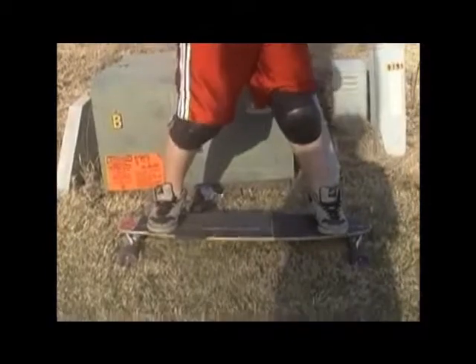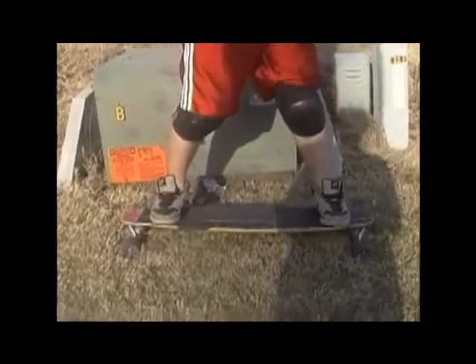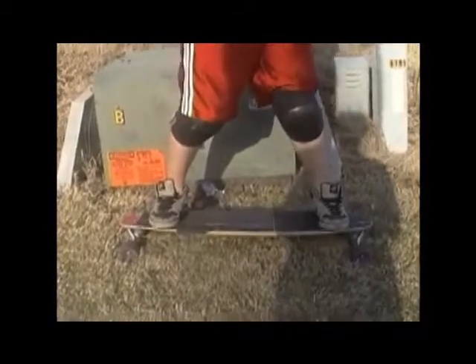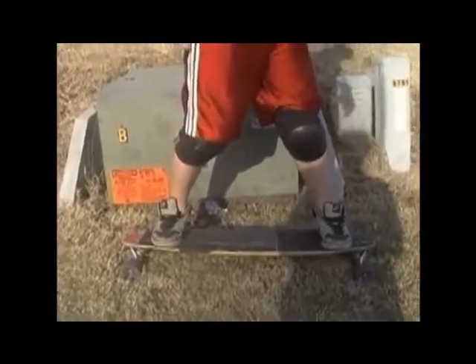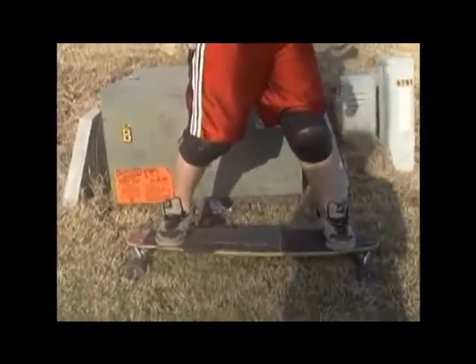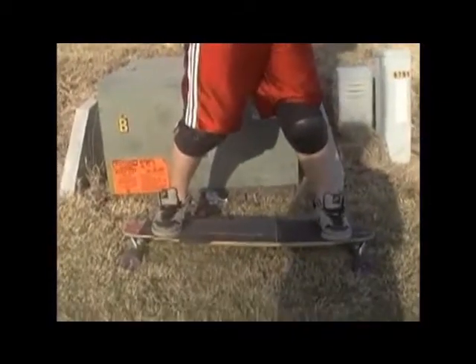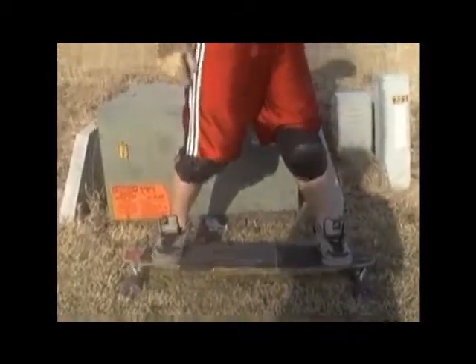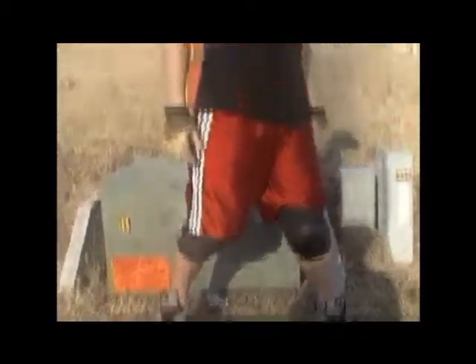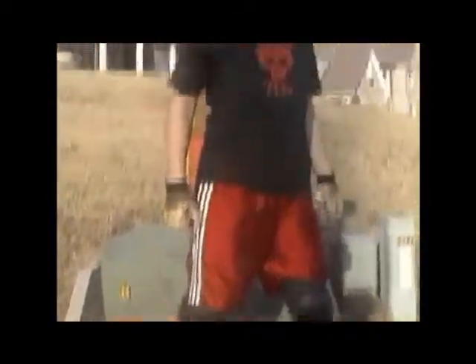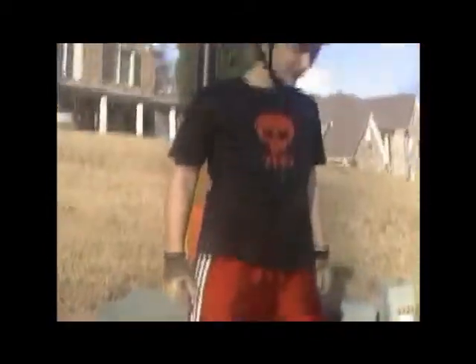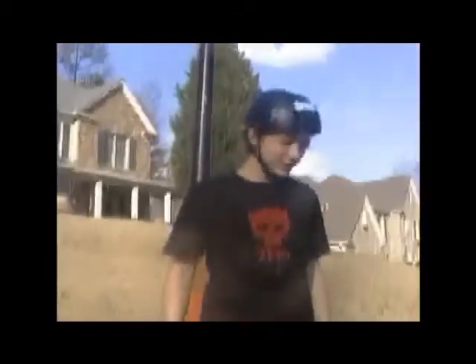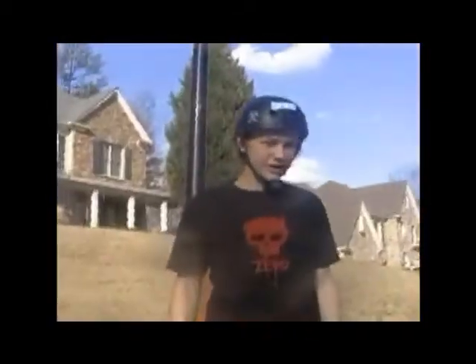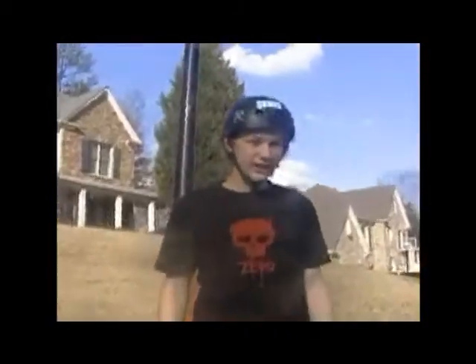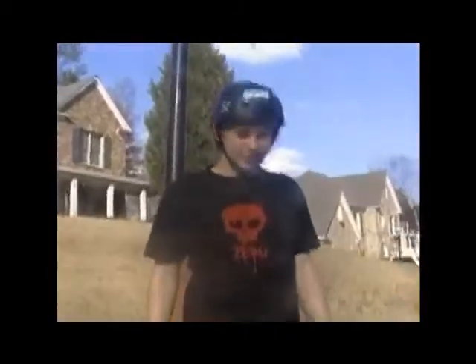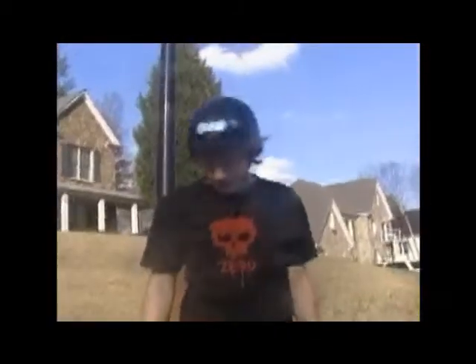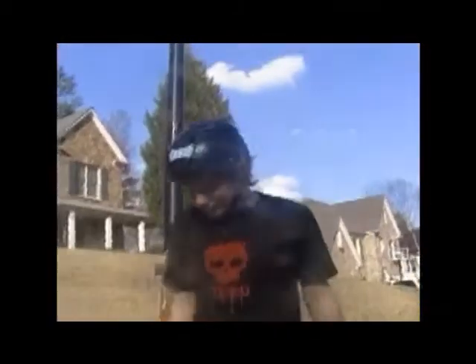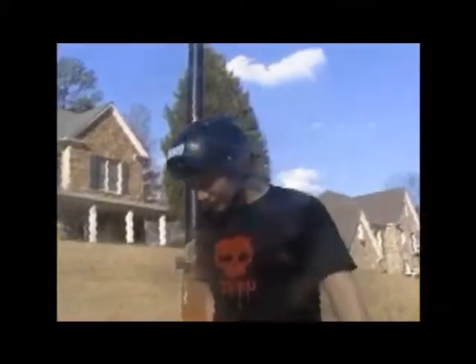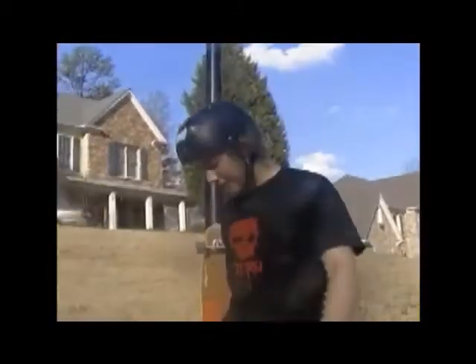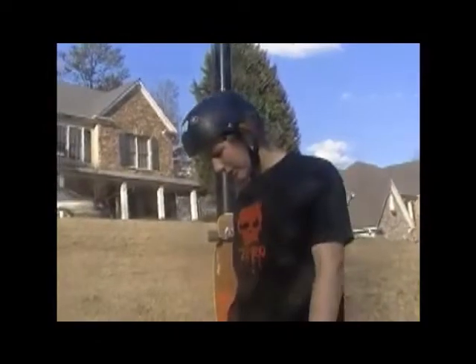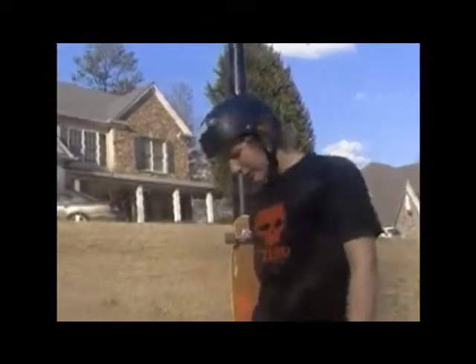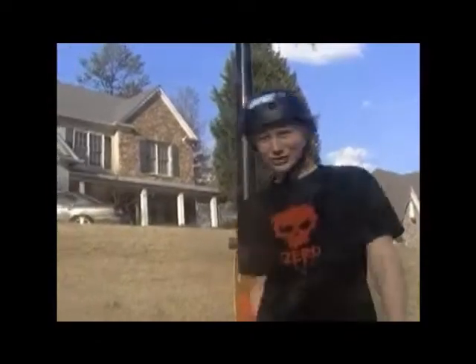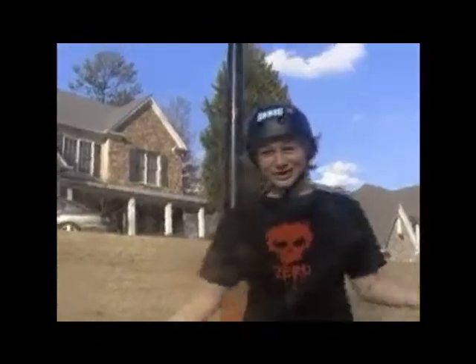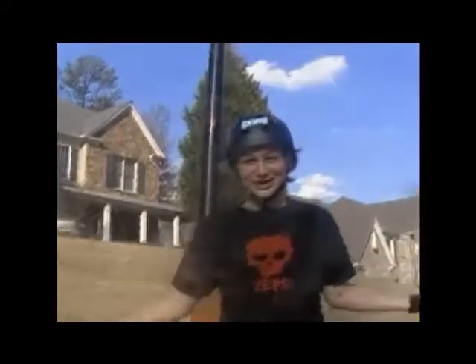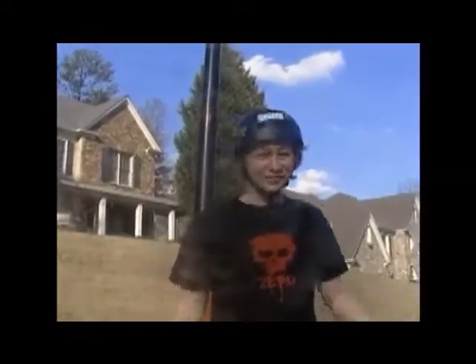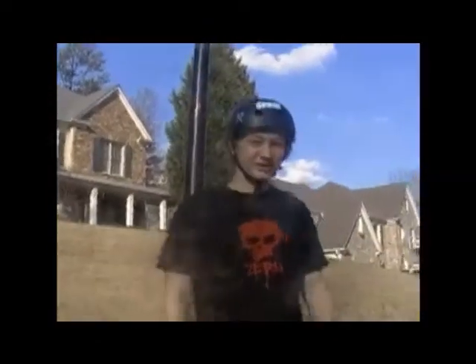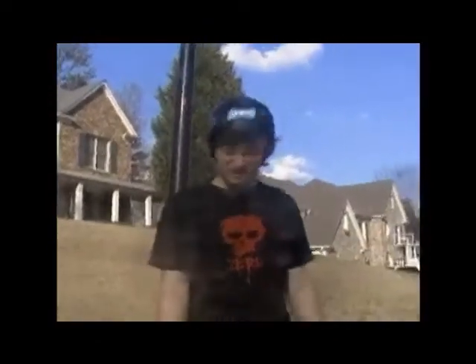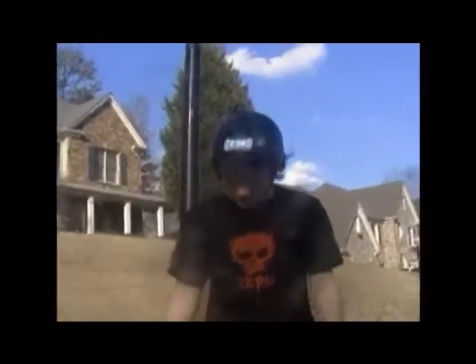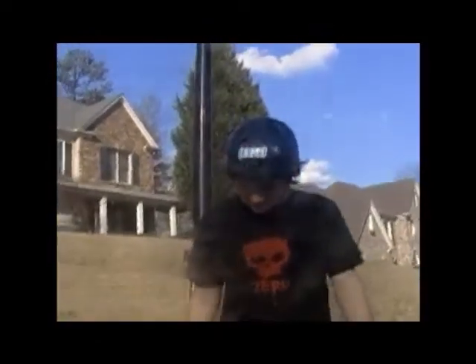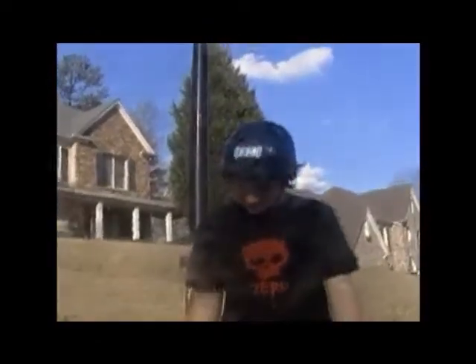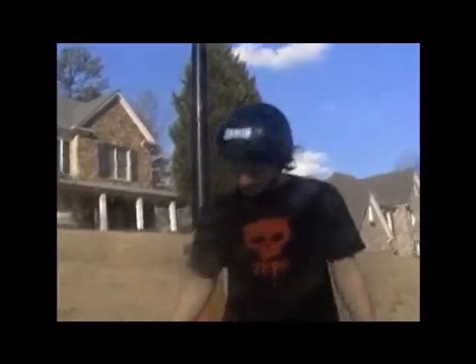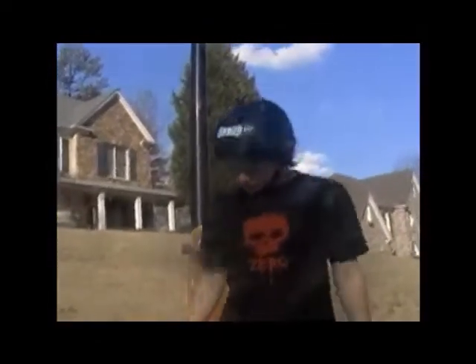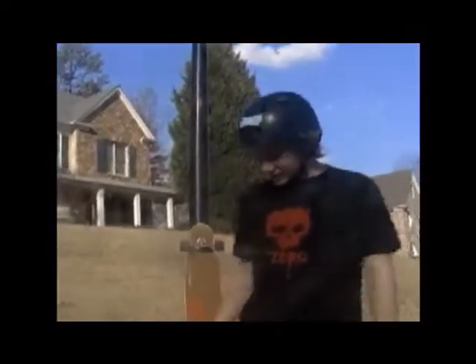What's really weird is doing switch toesides on it sometimes, because they're not as fast as they are on the 9-to-5. Doing 360 stand-ups is also really weird on this board.